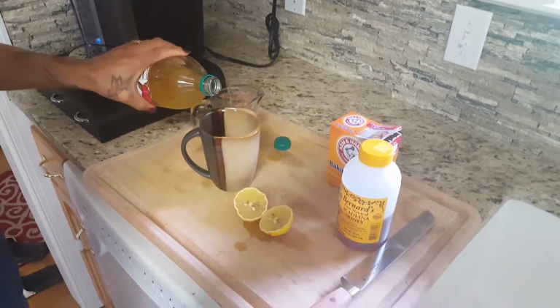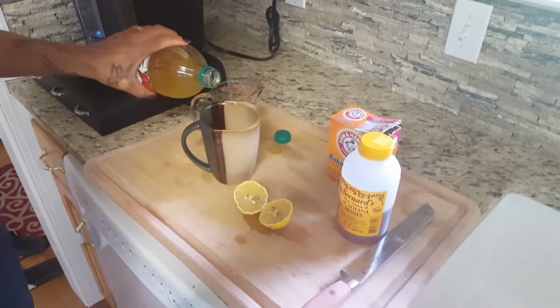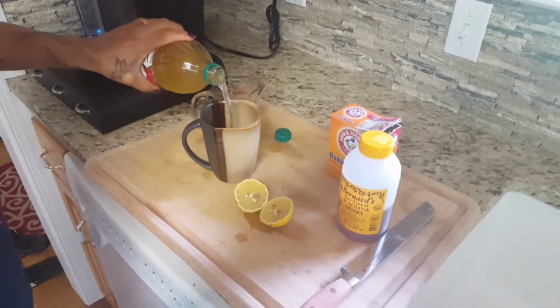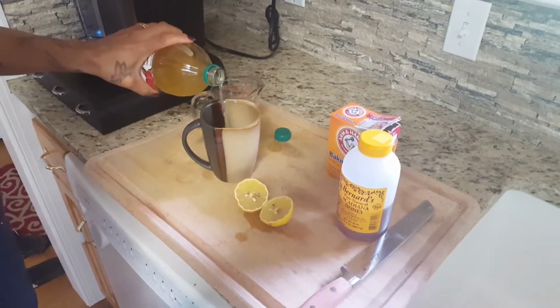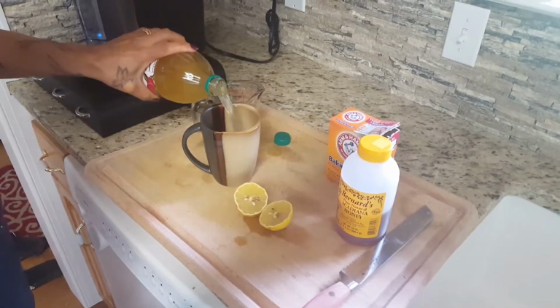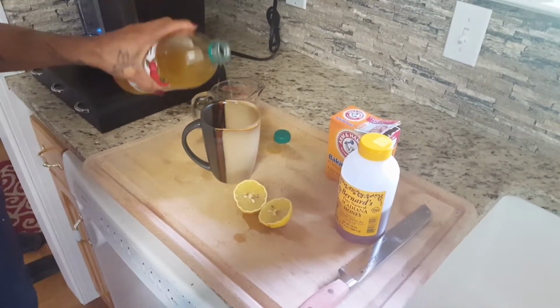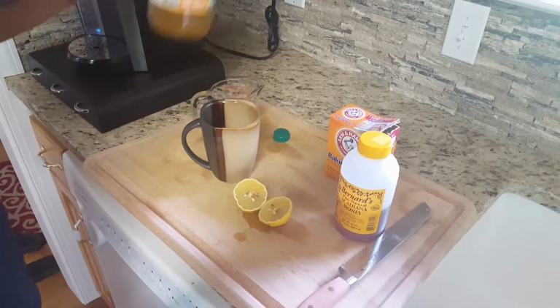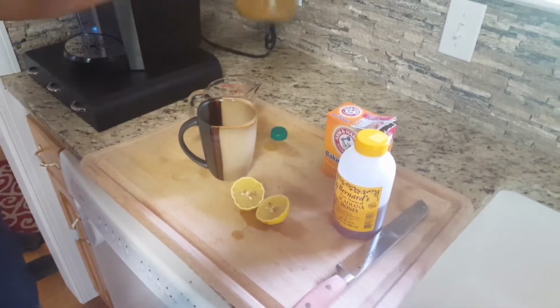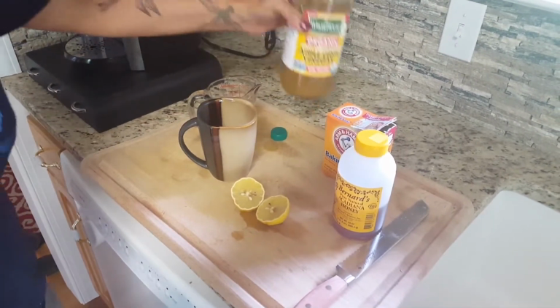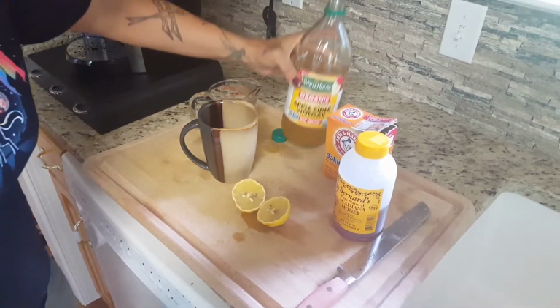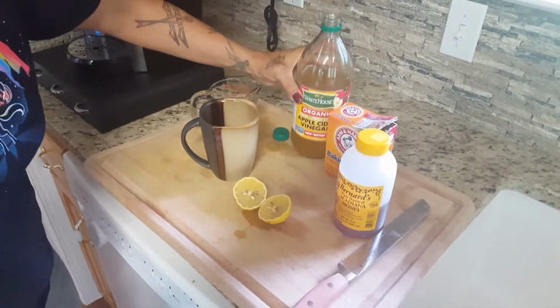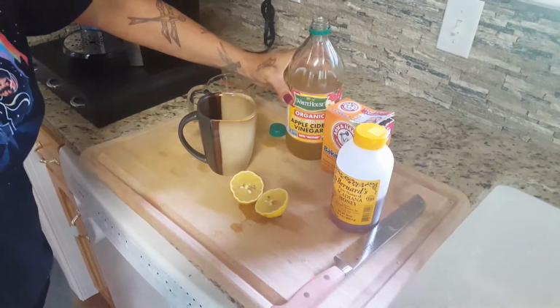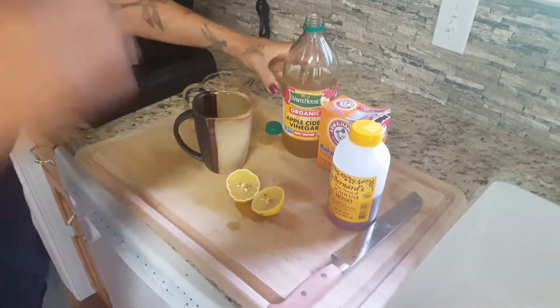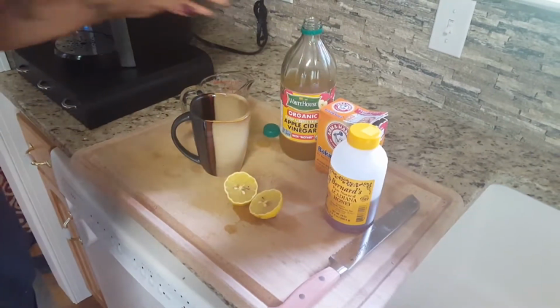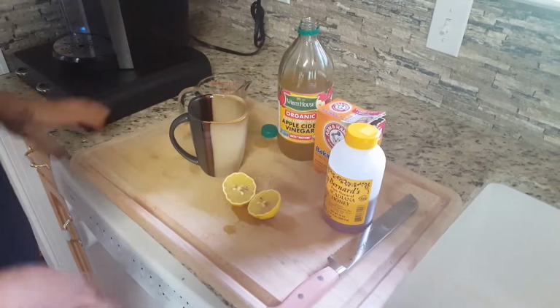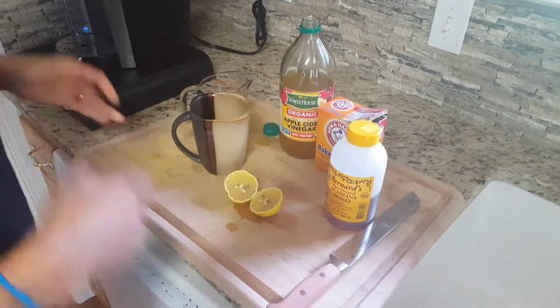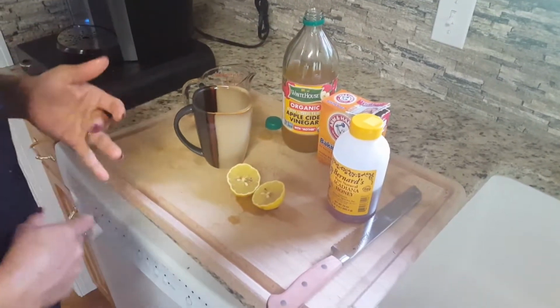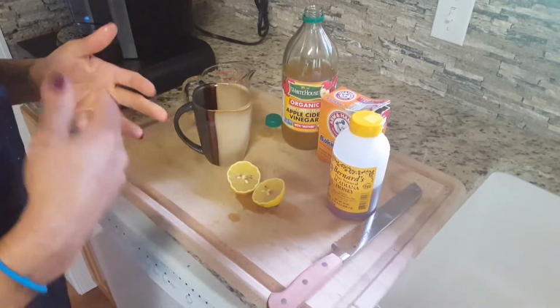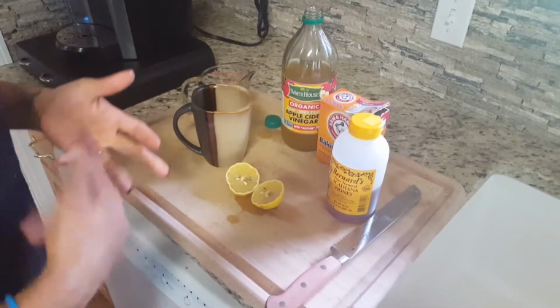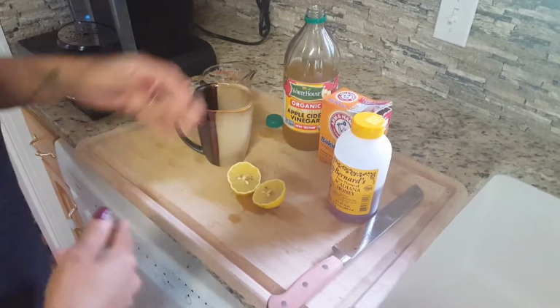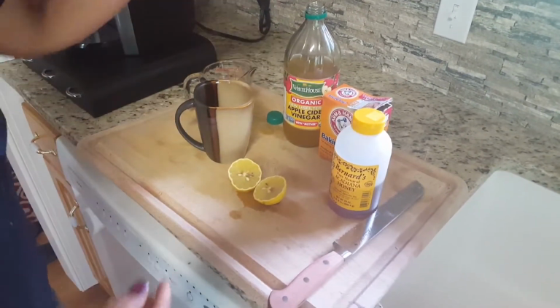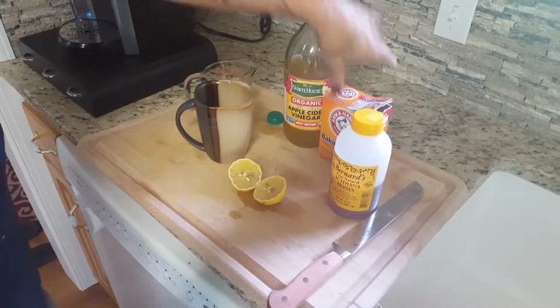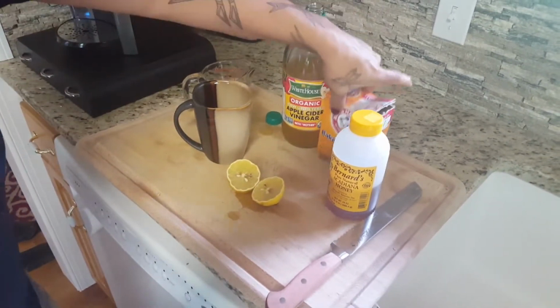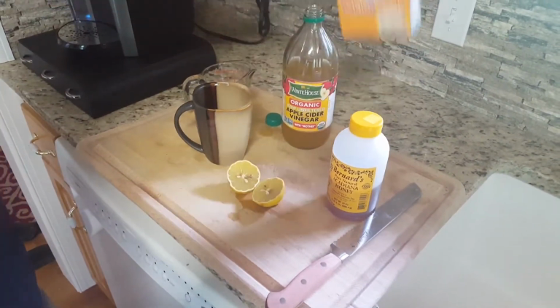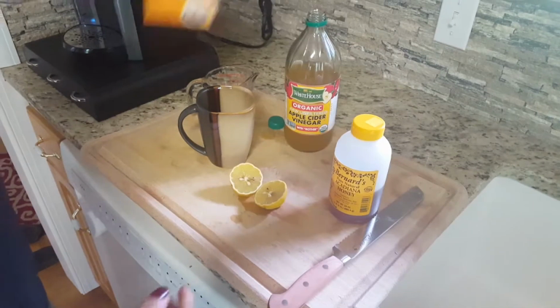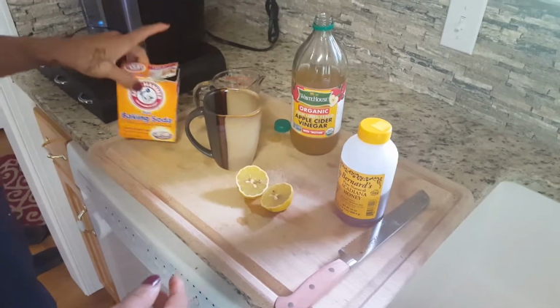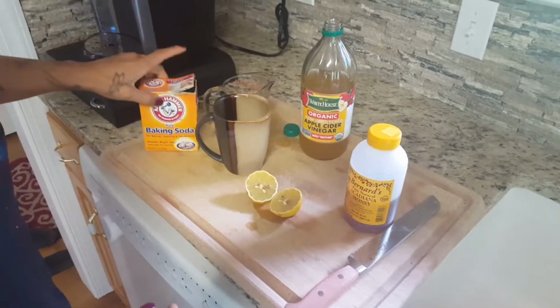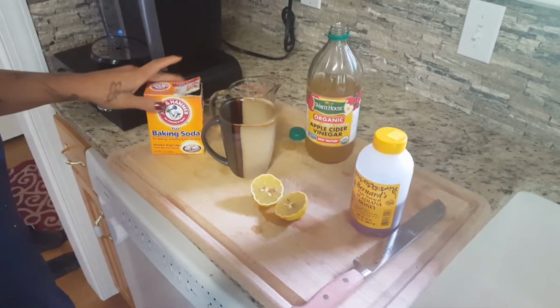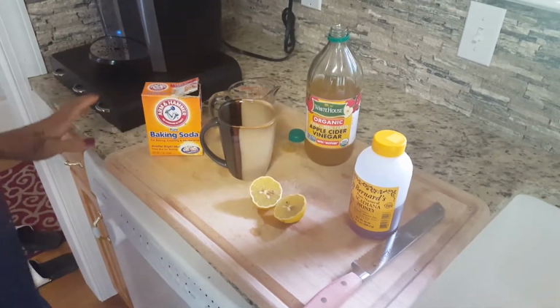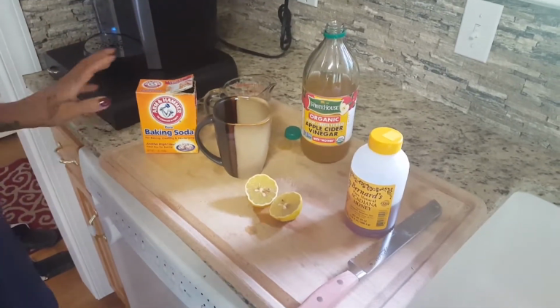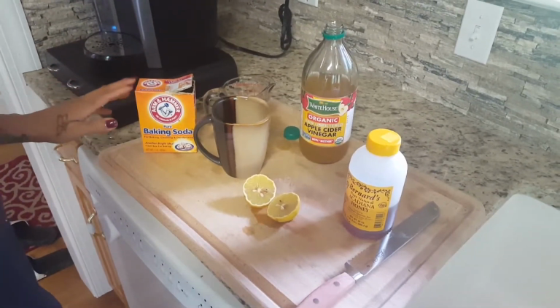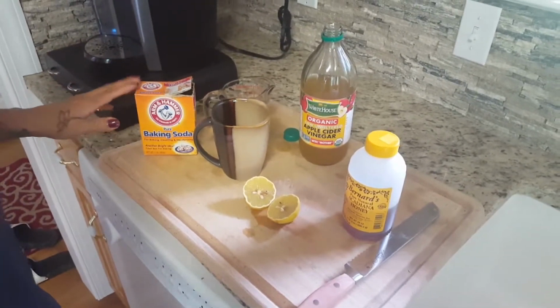This will help with your intestinal tract. It will also help with acne. It helps with energy. There are so many different things that apple cider vinegar can do for your system.